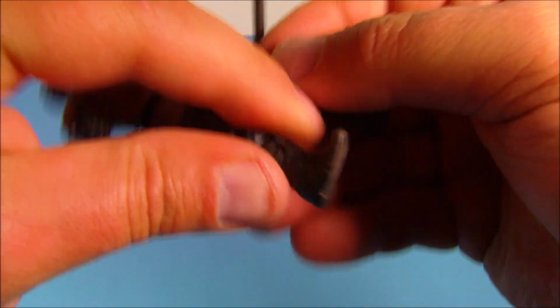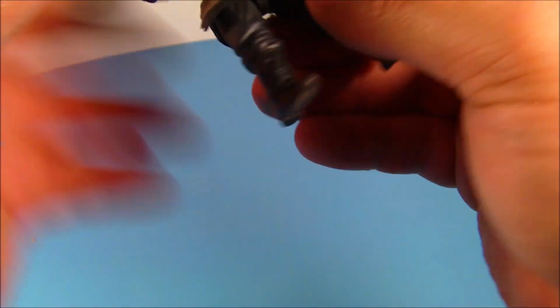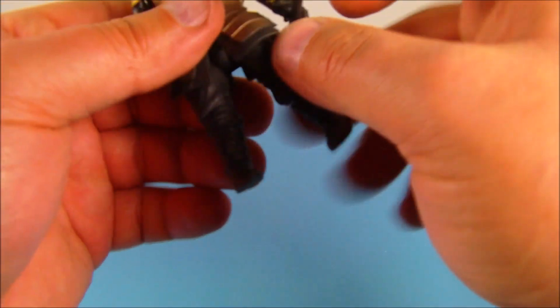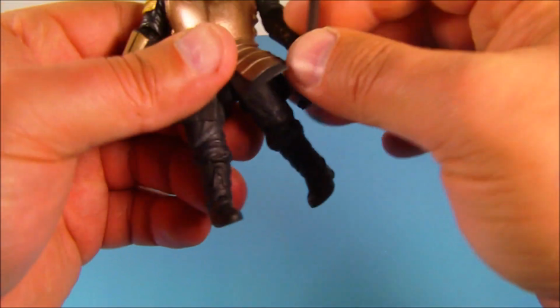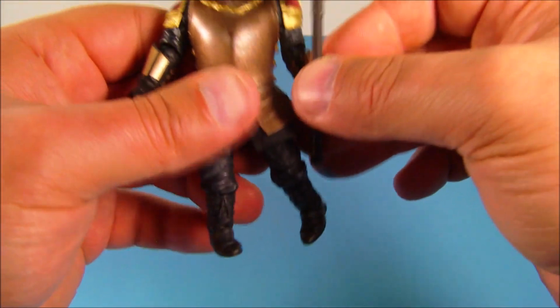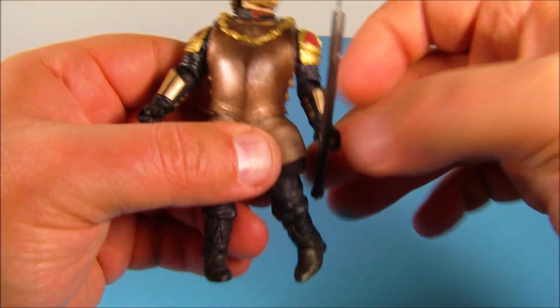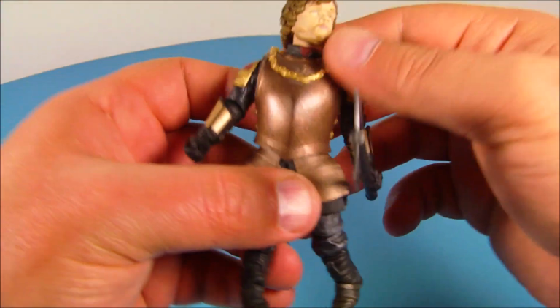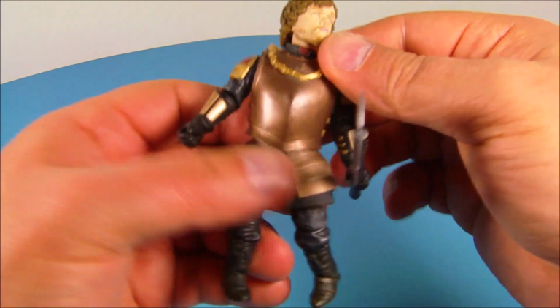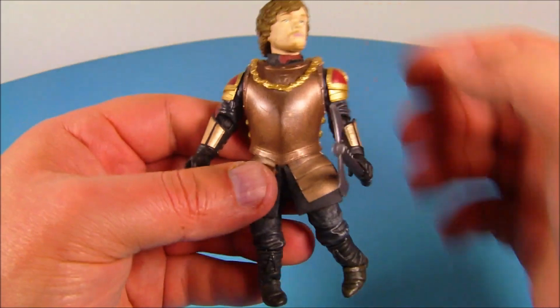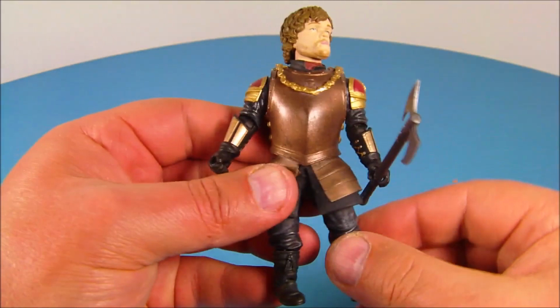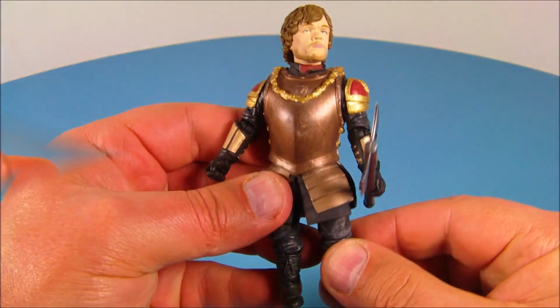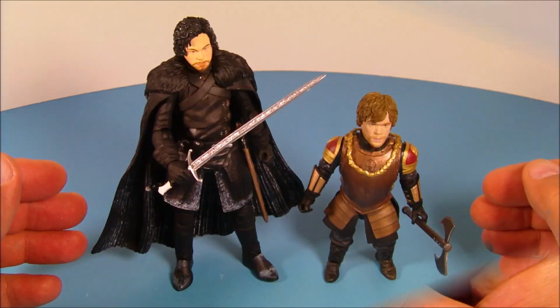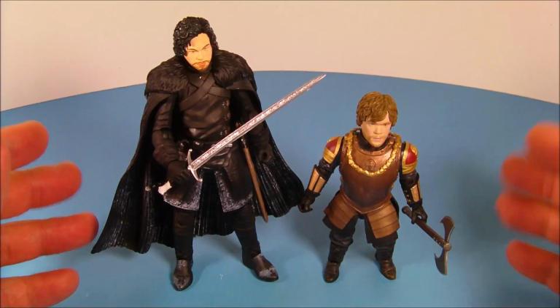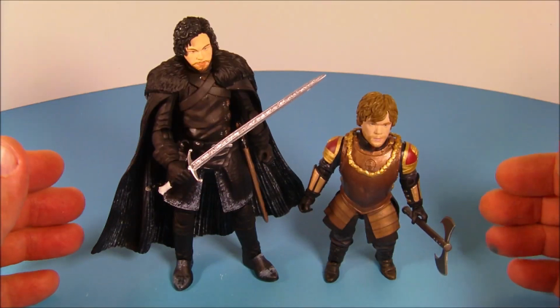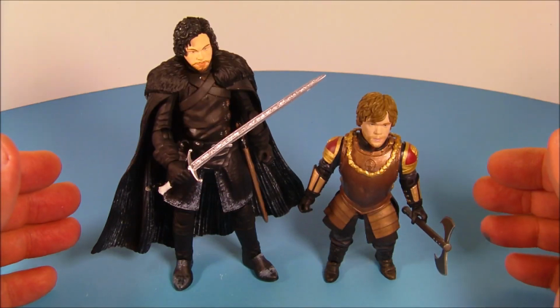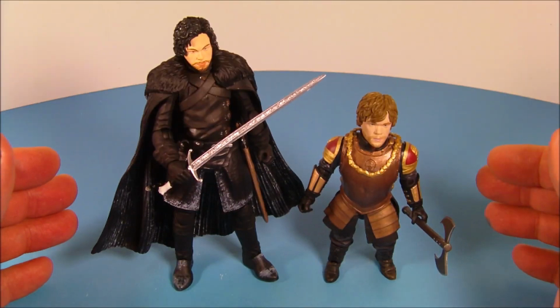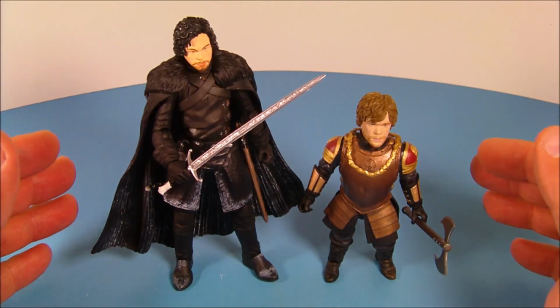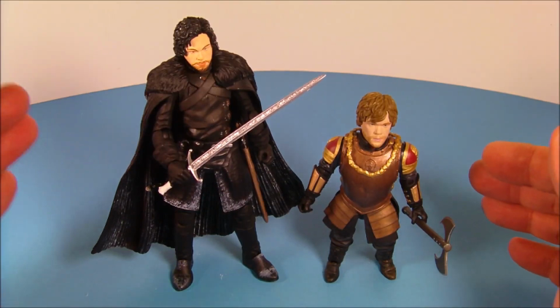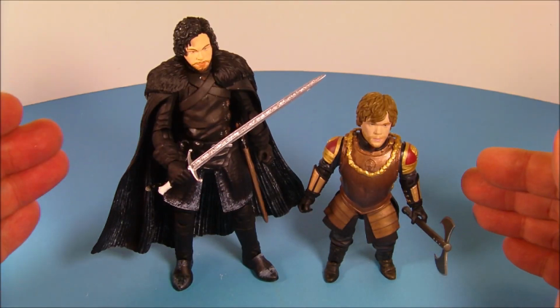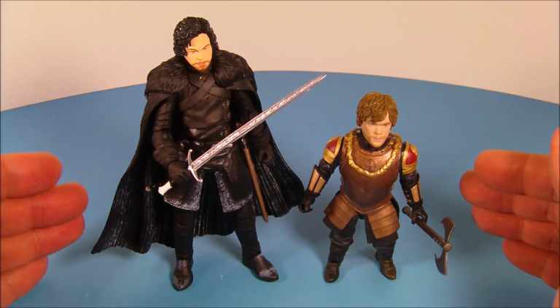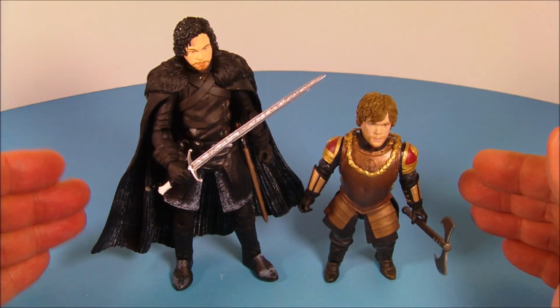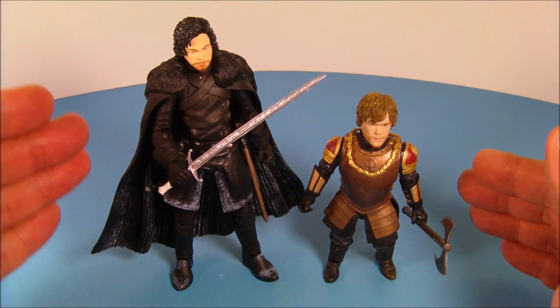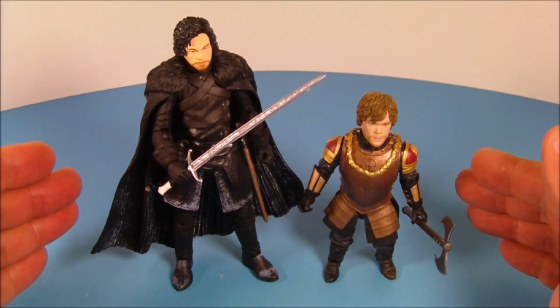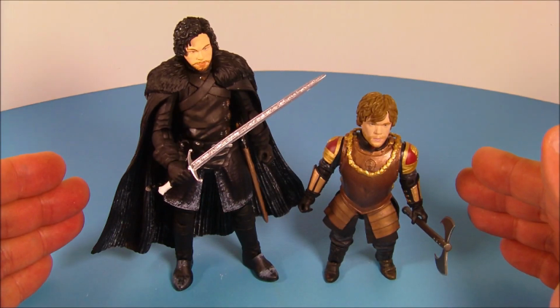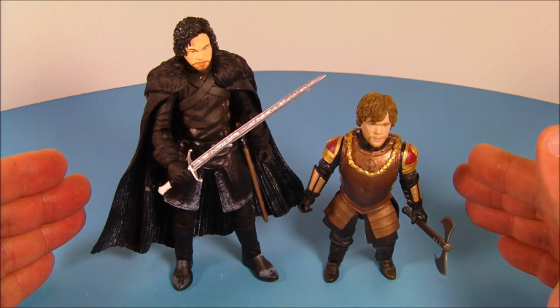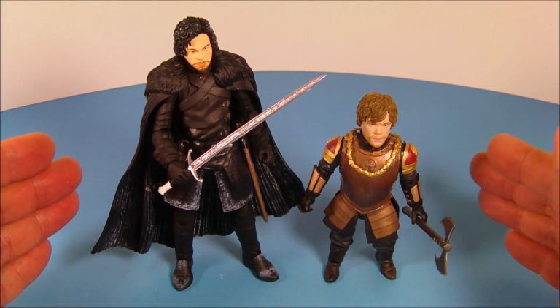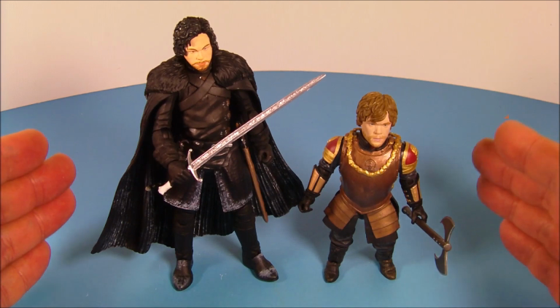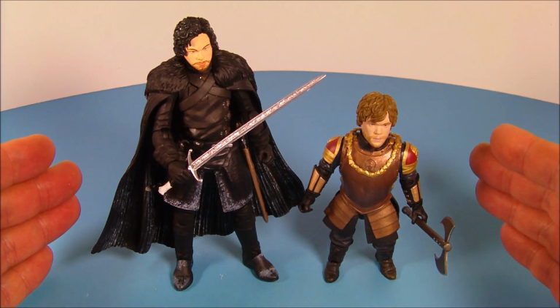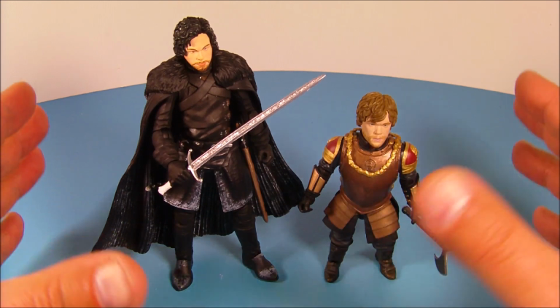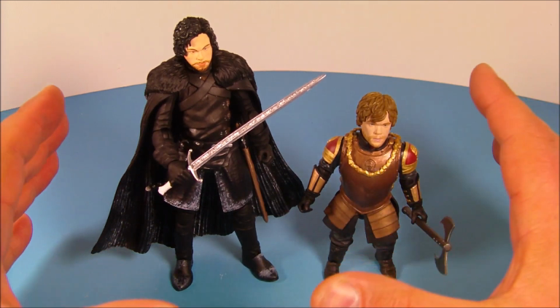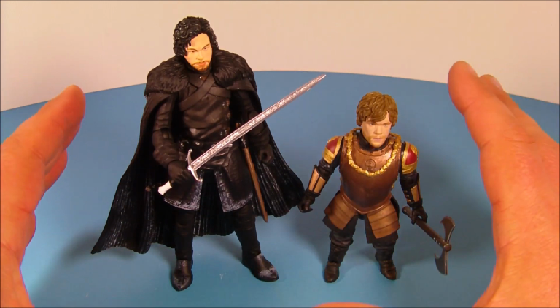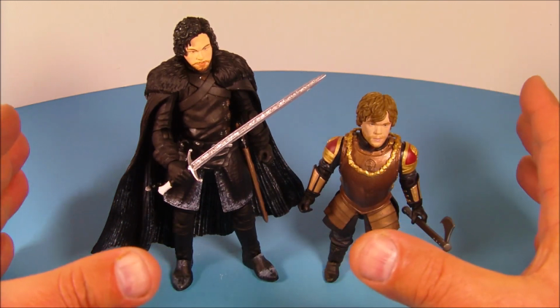This guy looks fantastic — what a great little figure. Here's a quick size comparison with Jon Snow, the first figure in Wave Series 1. I think it's a good scale; they go well together.